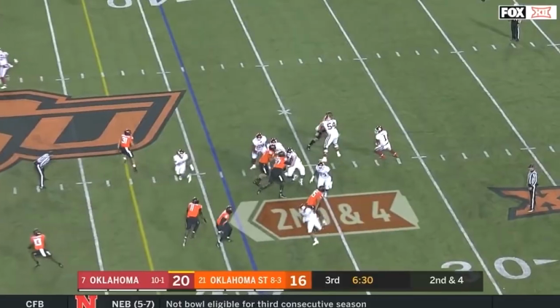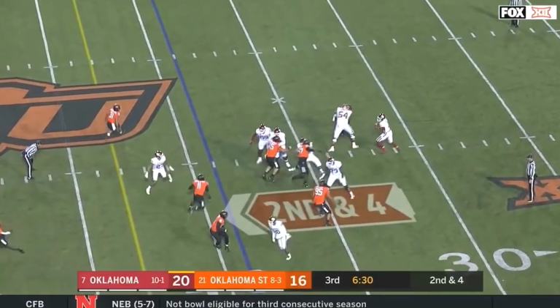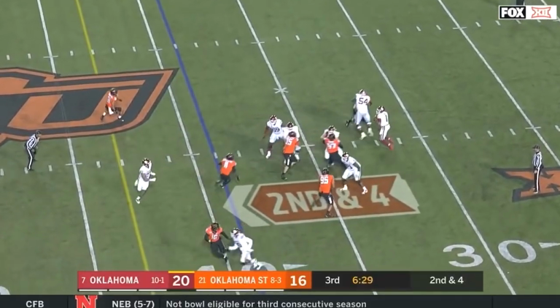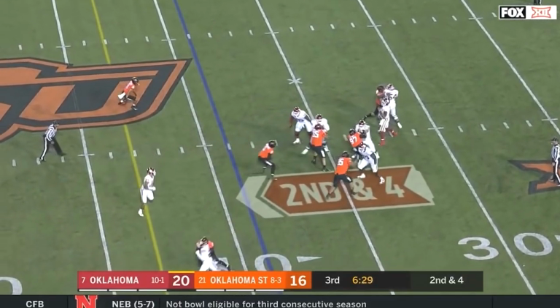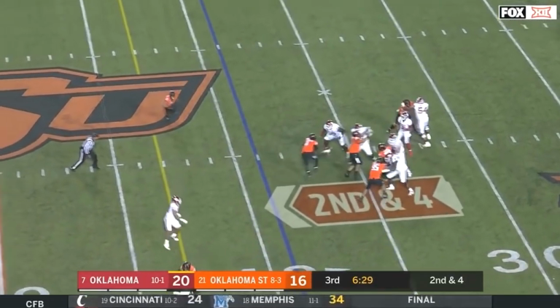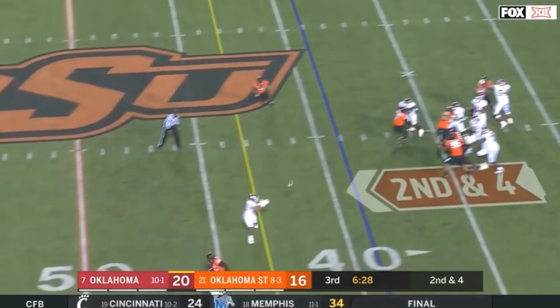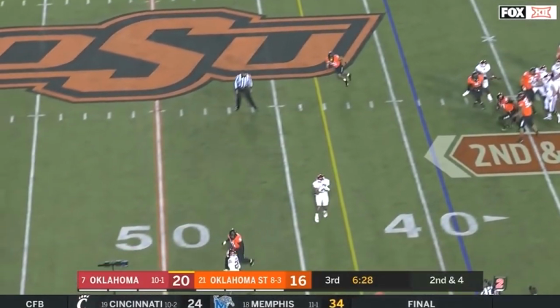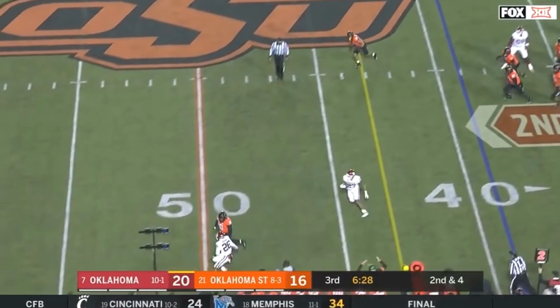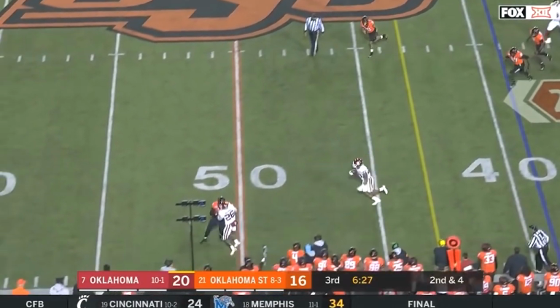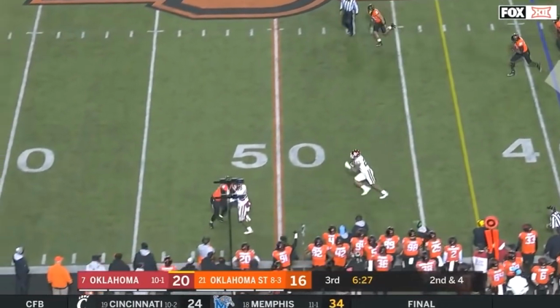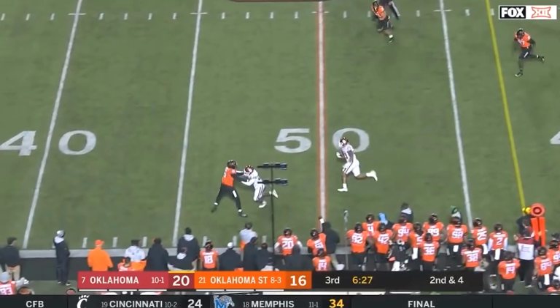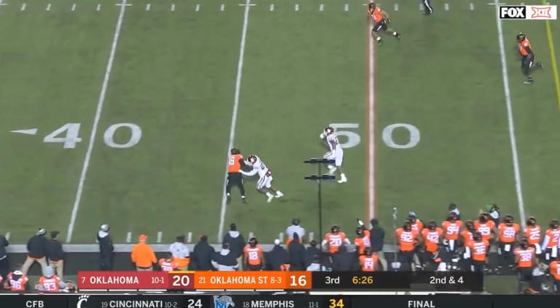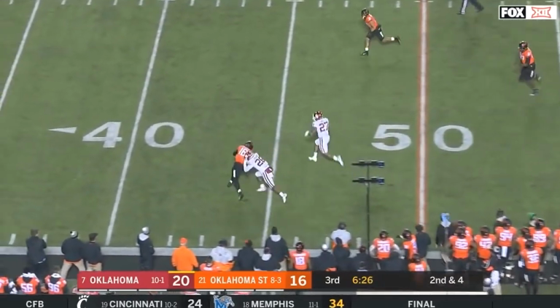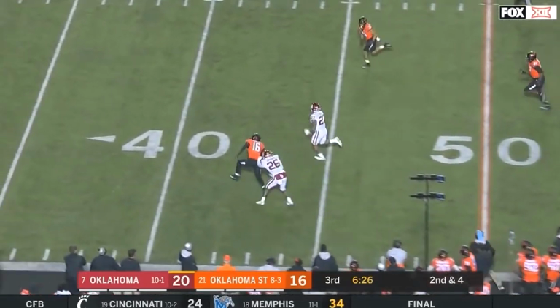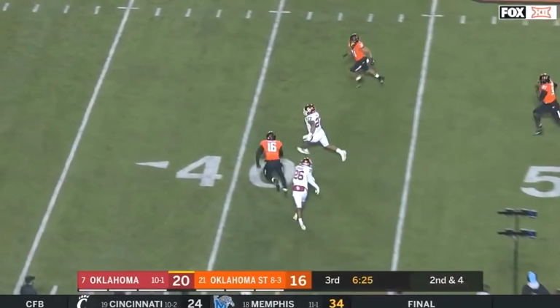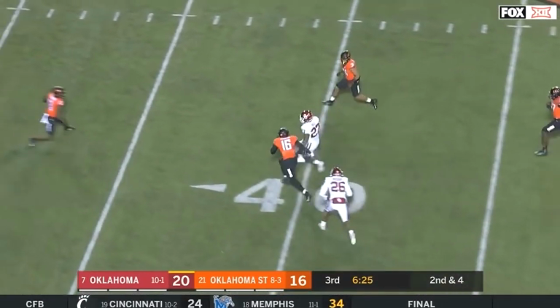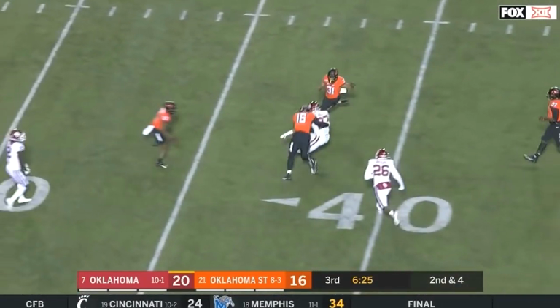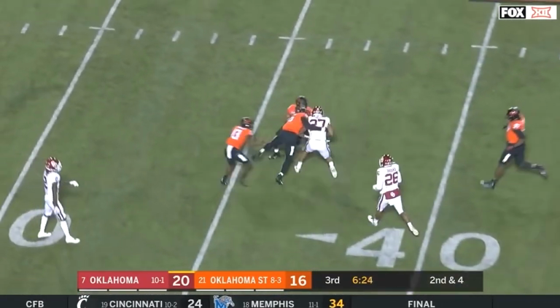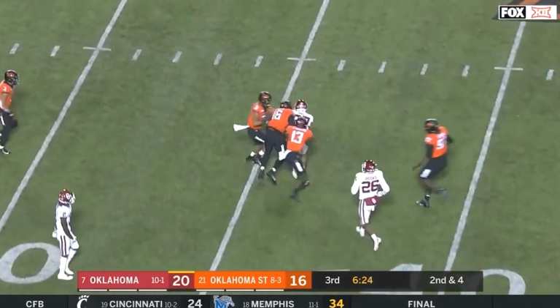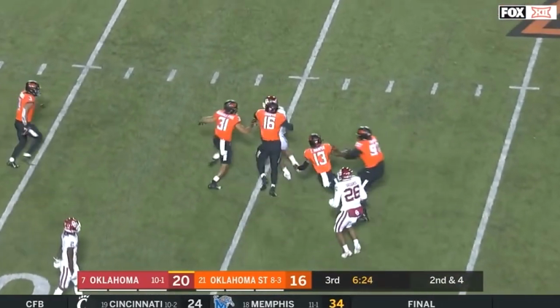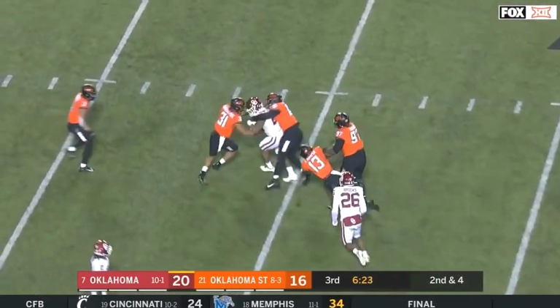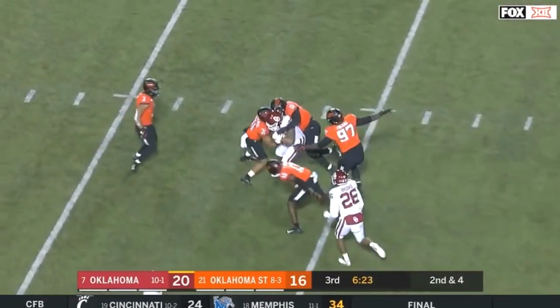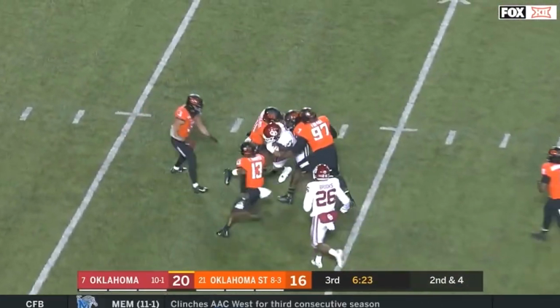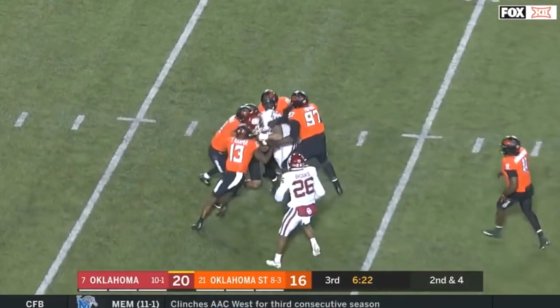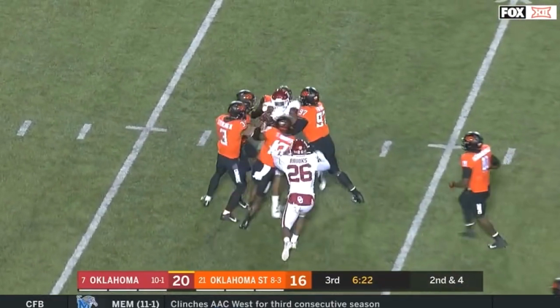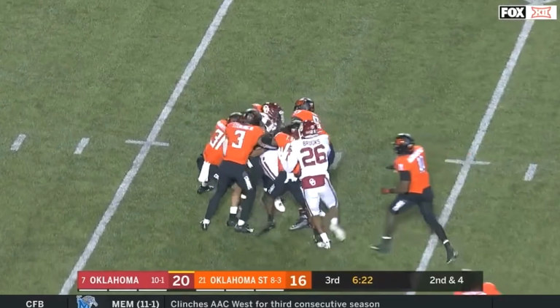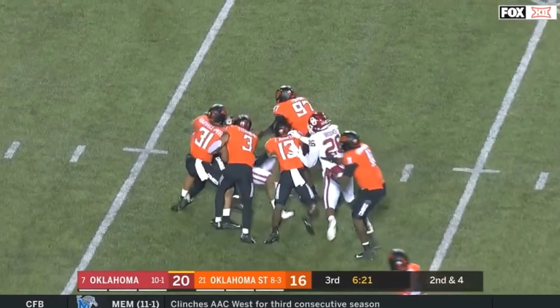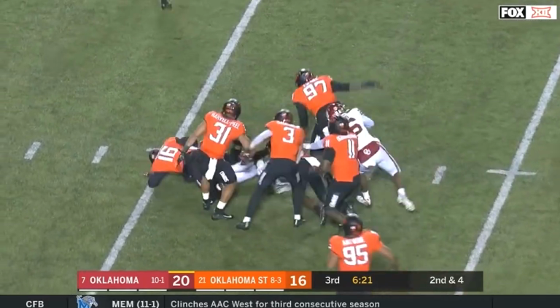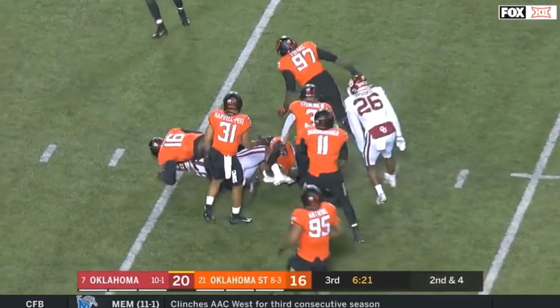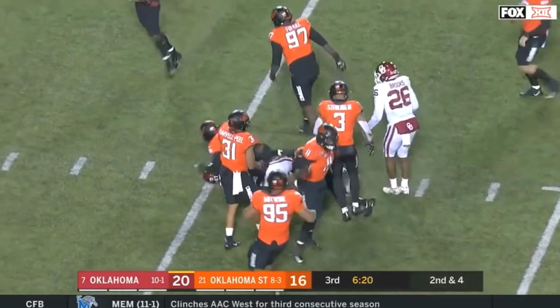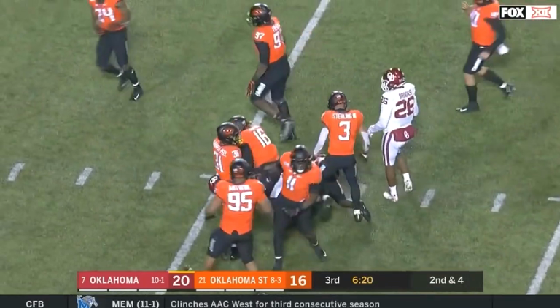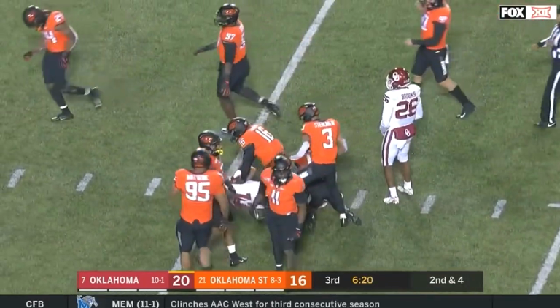Hurts off play action, steps up in a crowded pocket, finds Jeremiah Hall for a big gain into Oklahoma State territory. He carries defenders all the way to the 36.